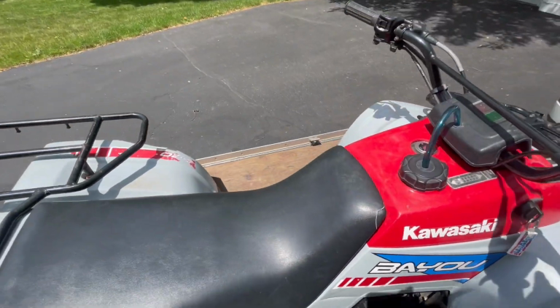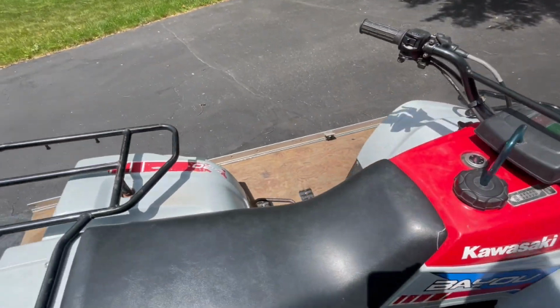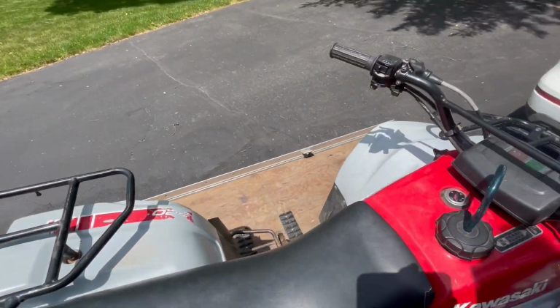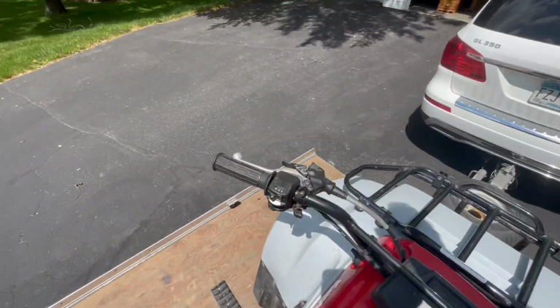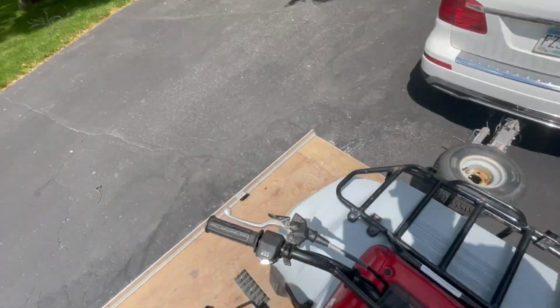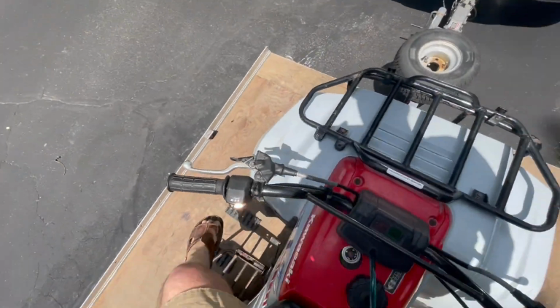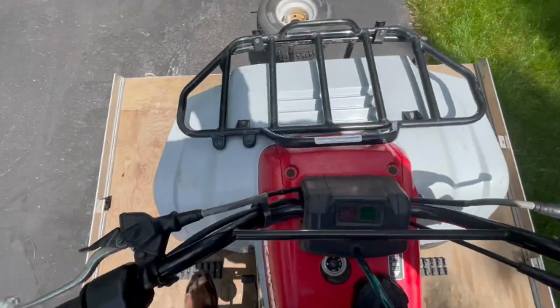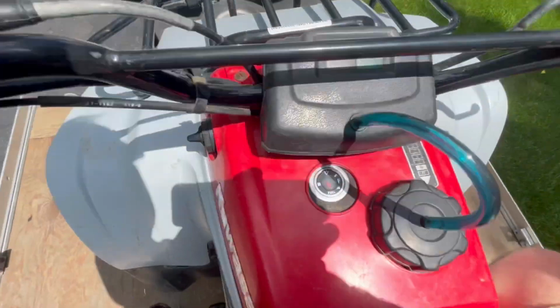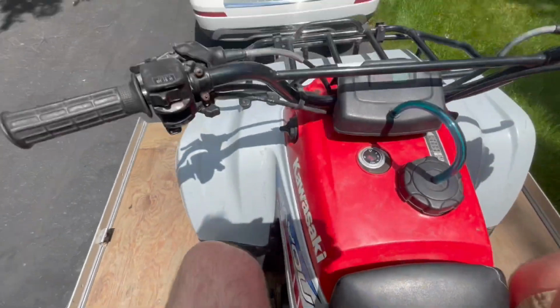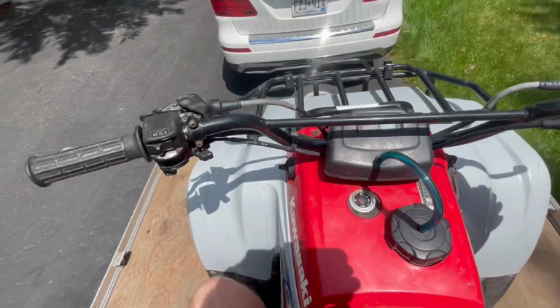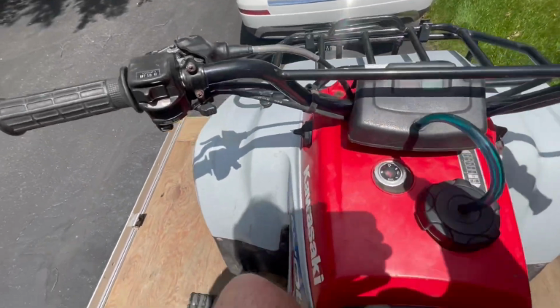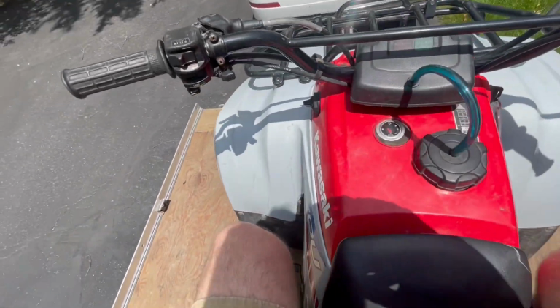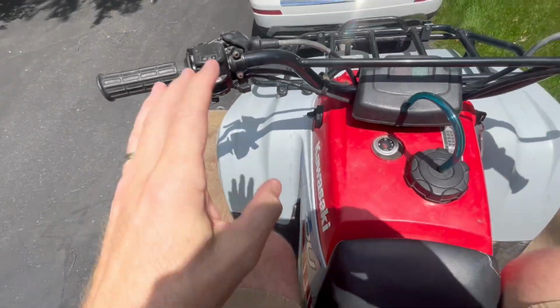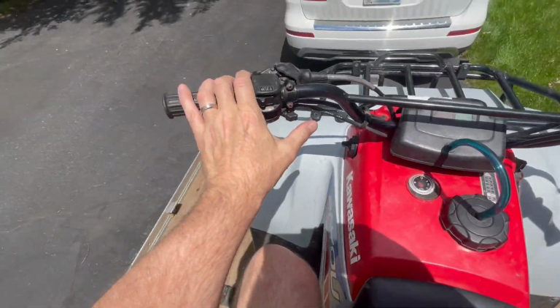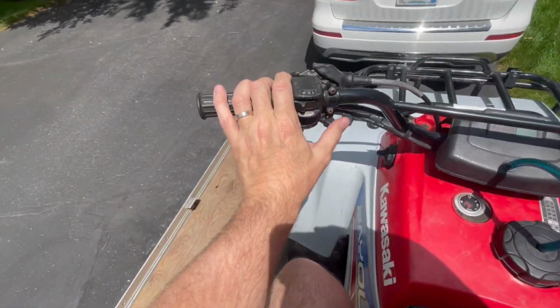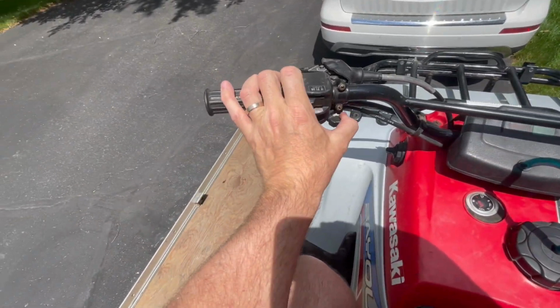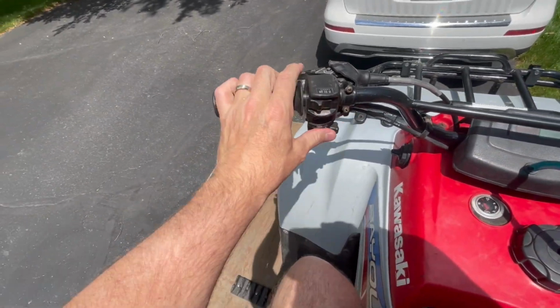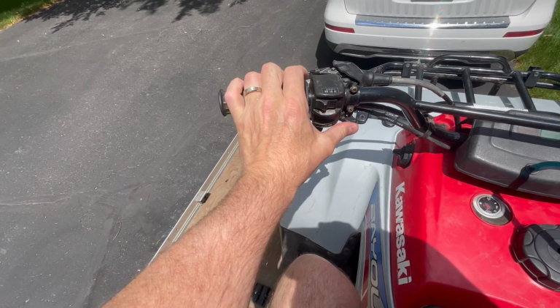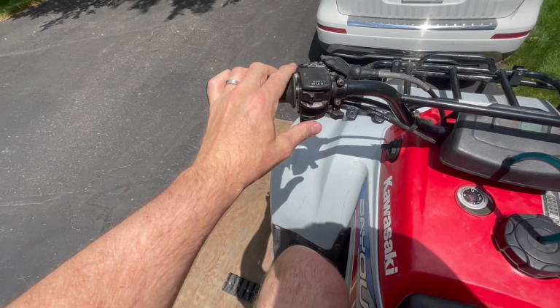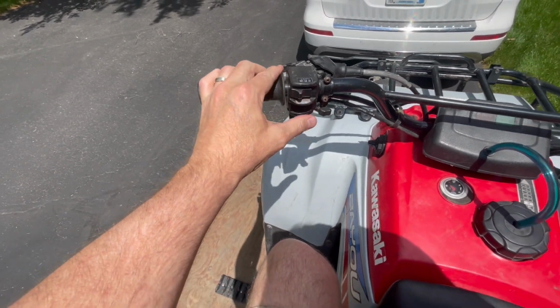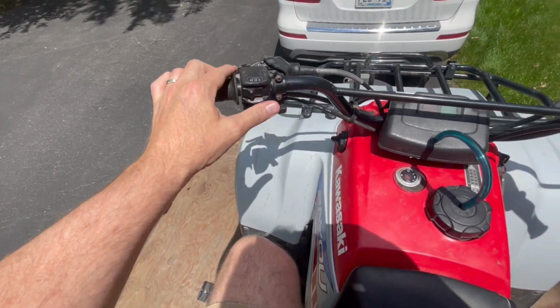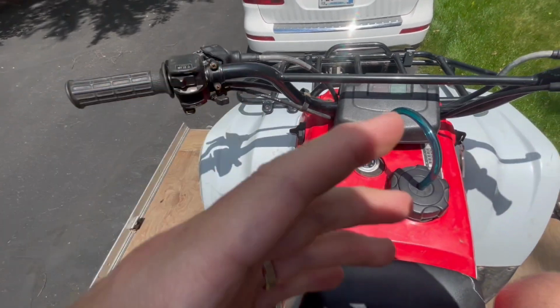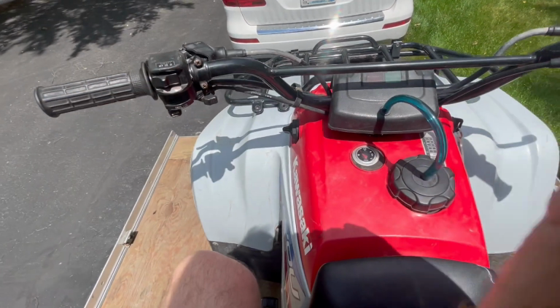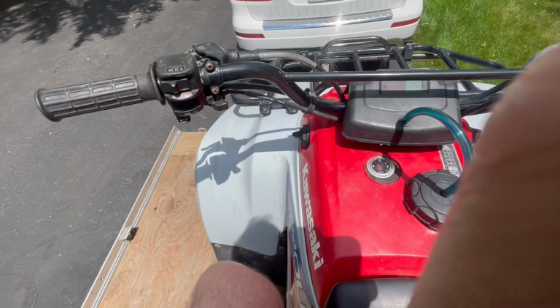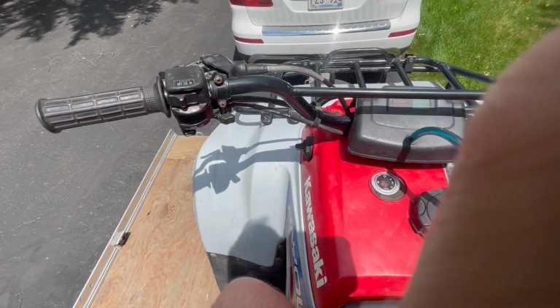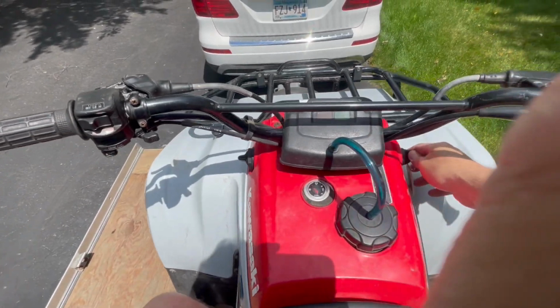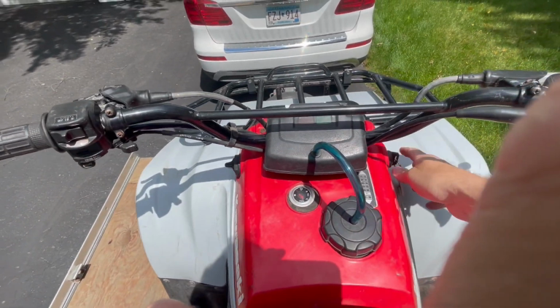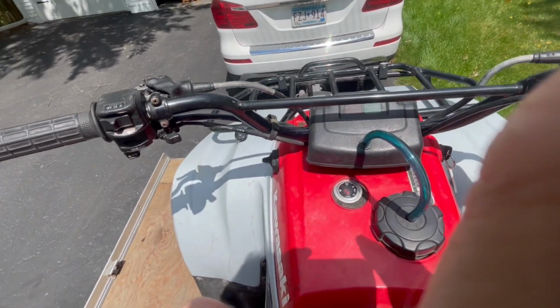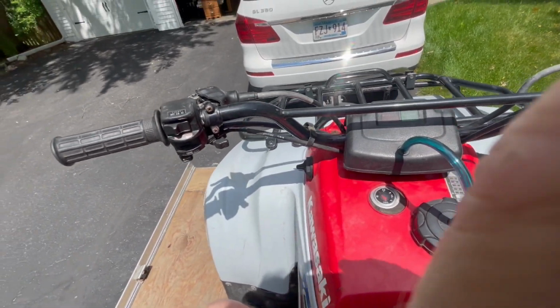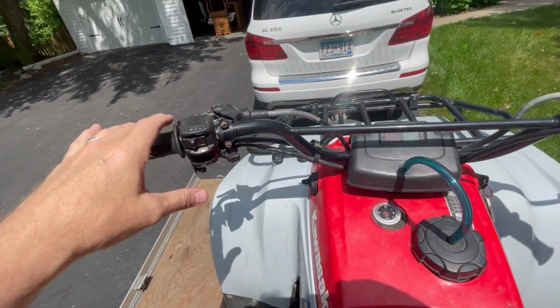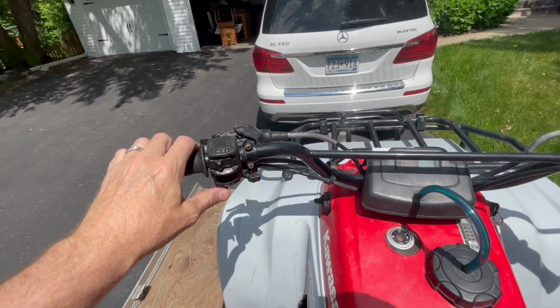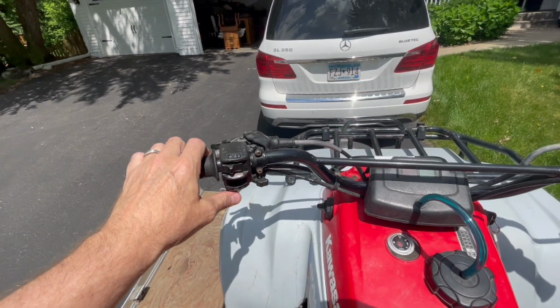Choke it if you need to. I don't know if this one's gonna start without choking. Here's the choke, then key's on, and then push the start button.